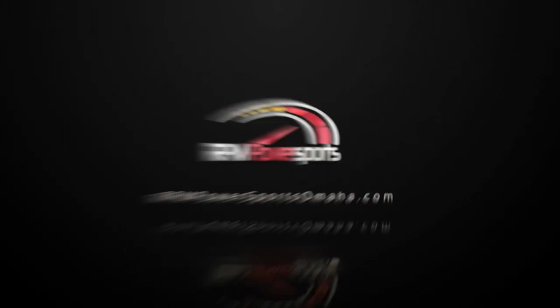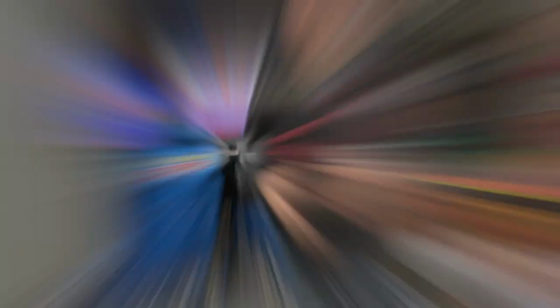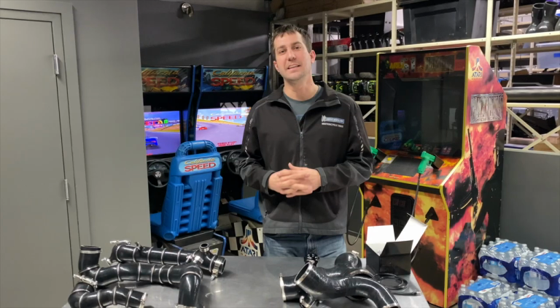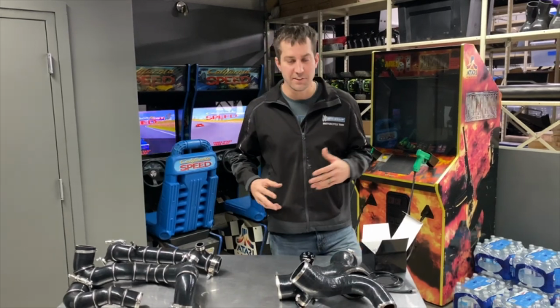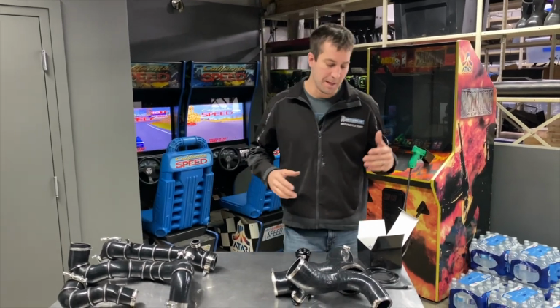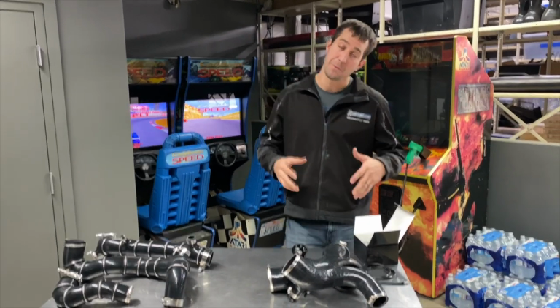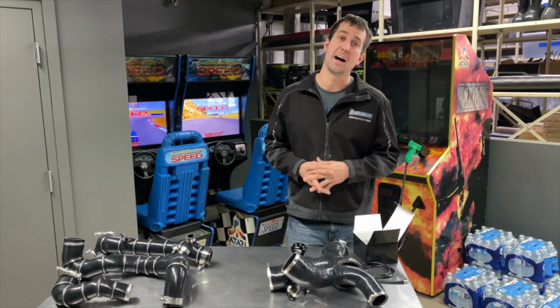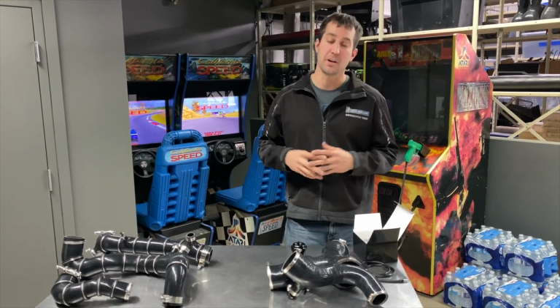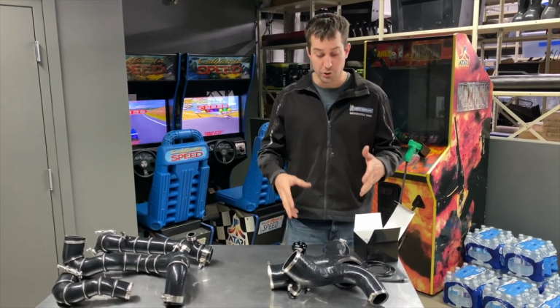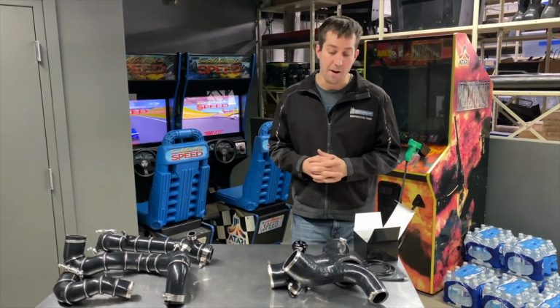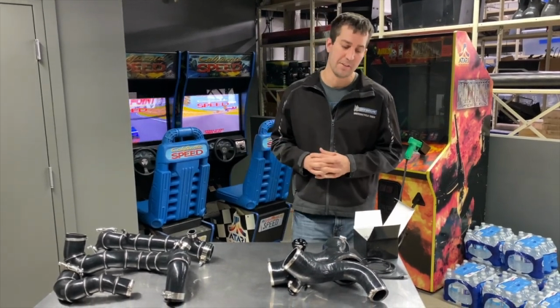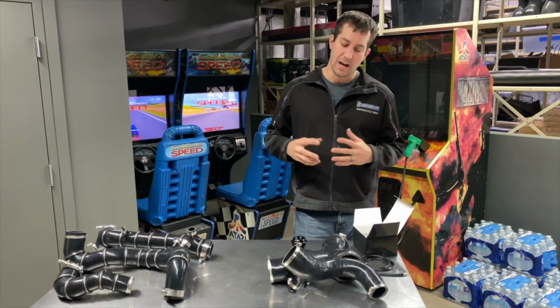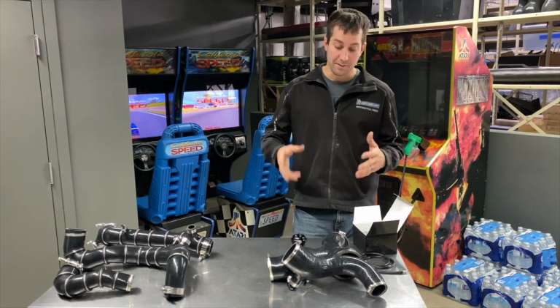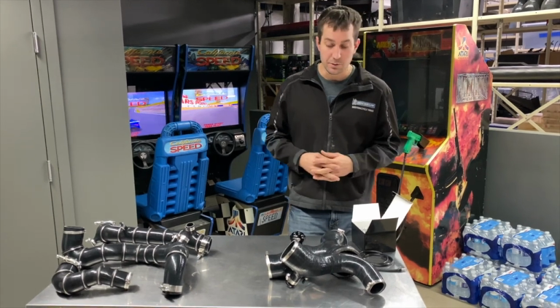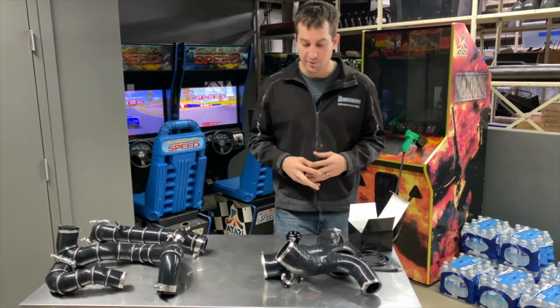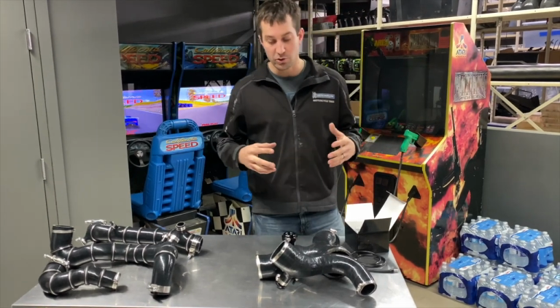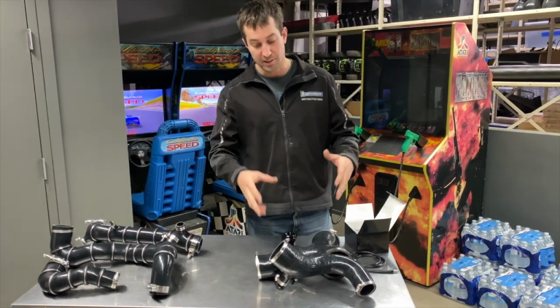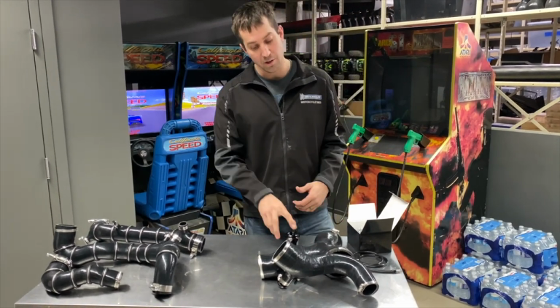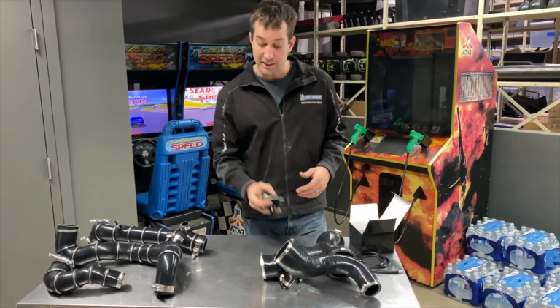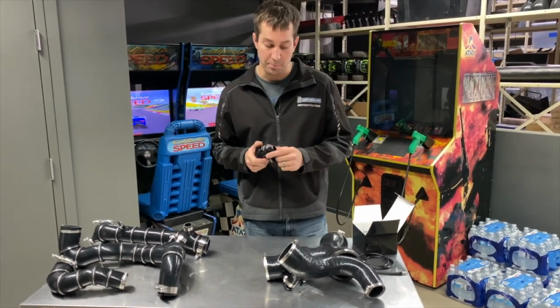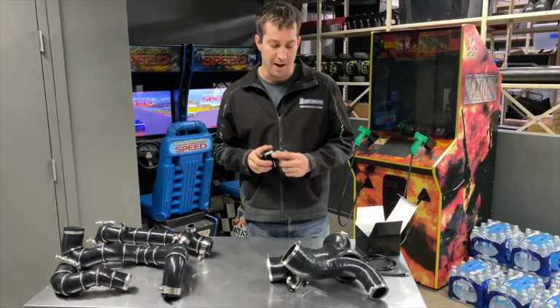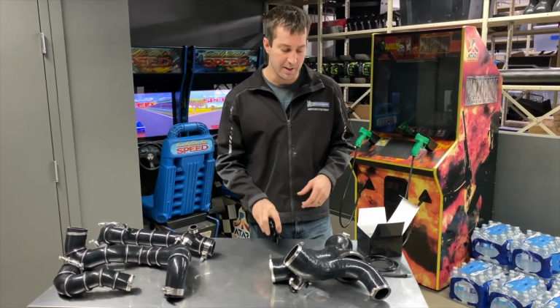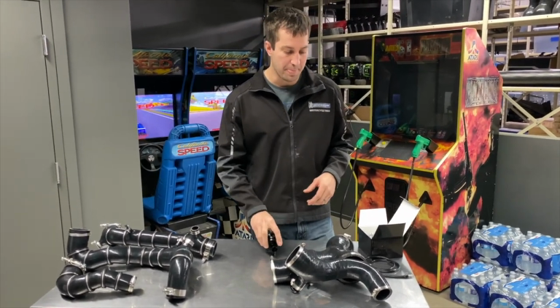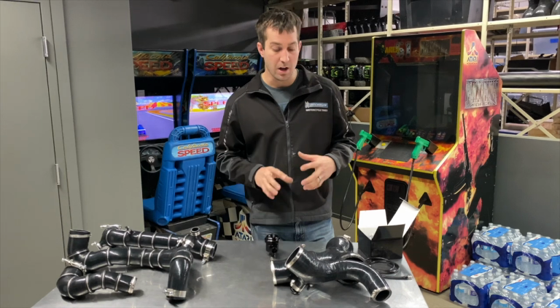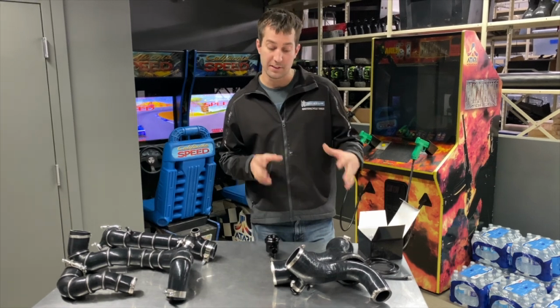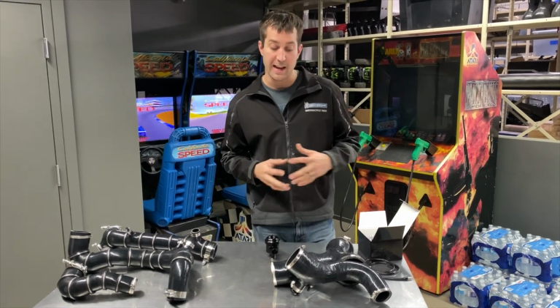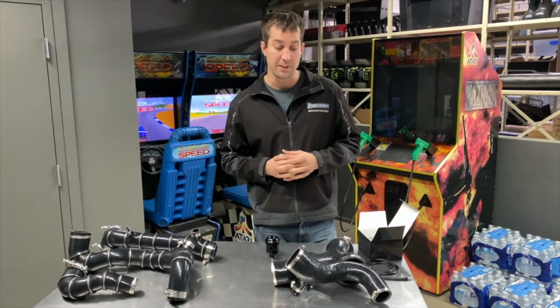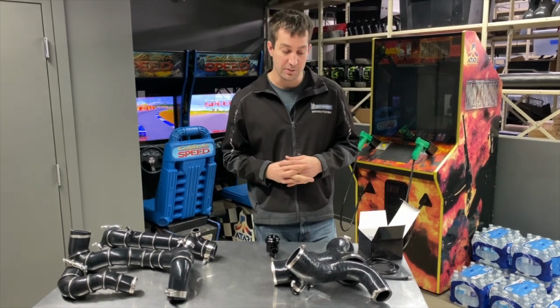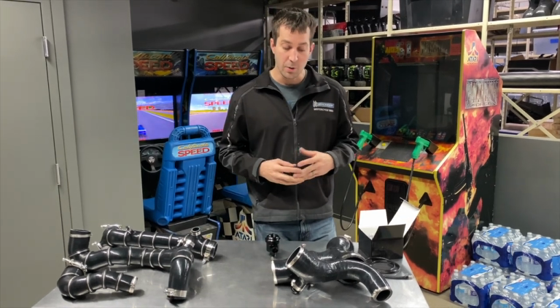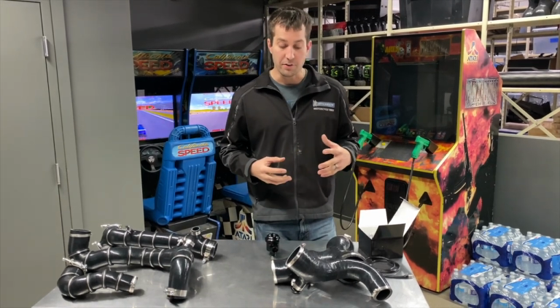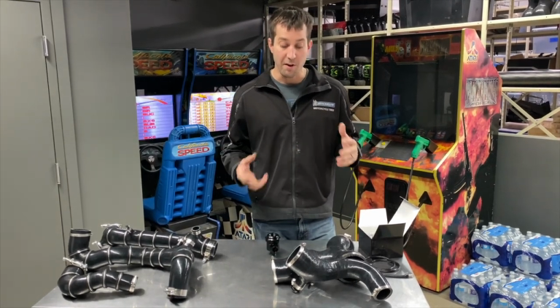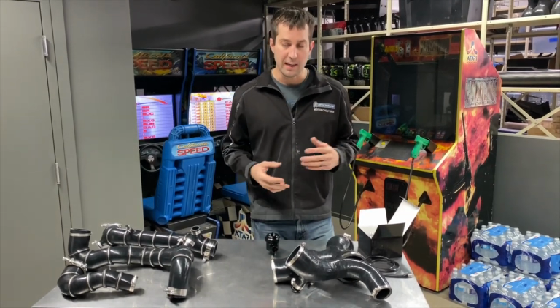What's up you guys? Jason here from RPM and today we're going to be talking about our Skidoo blow-off valve. We've done videos about our silicone and mentioned the blow-off valve in that video, but on the Skidoo 850 turbos we offer a blow-off valve kit.